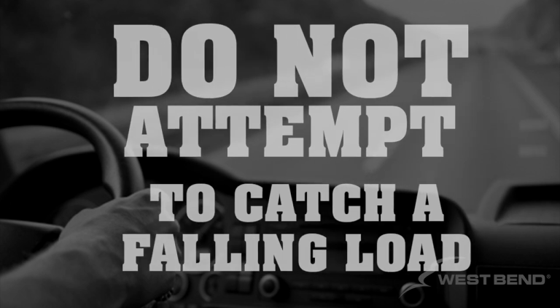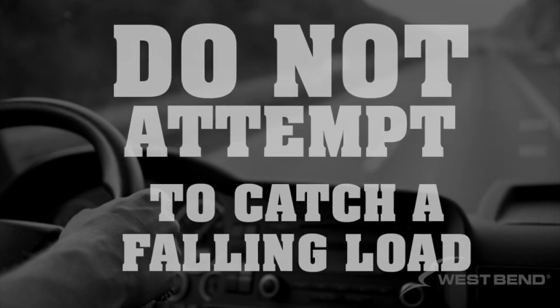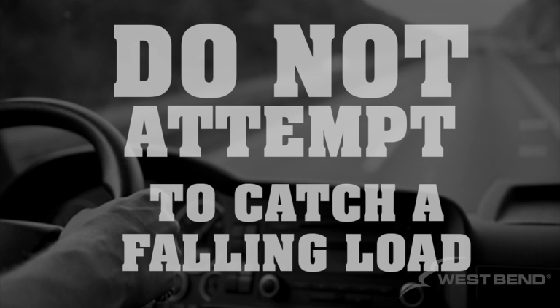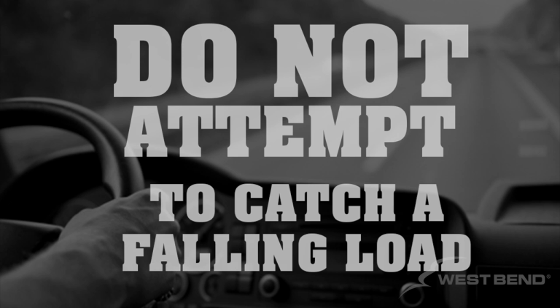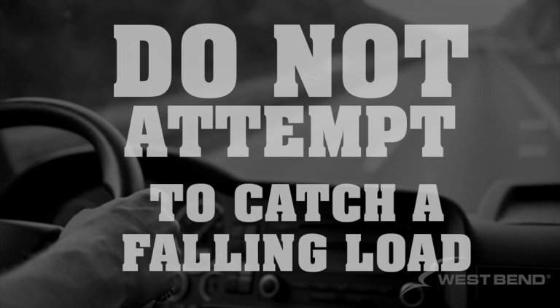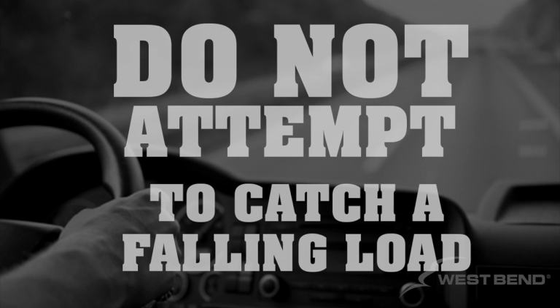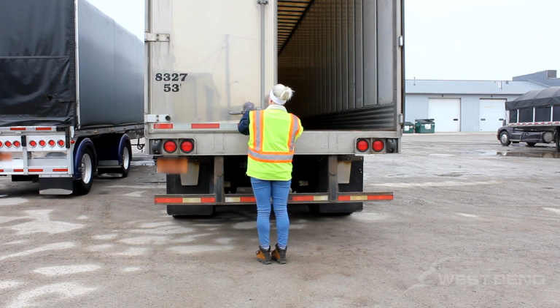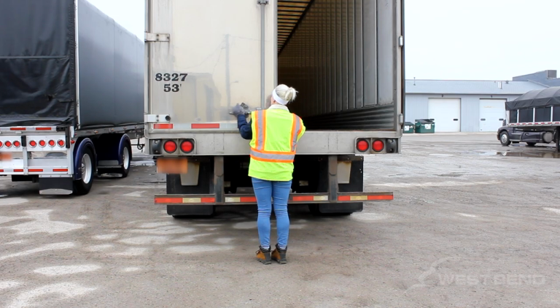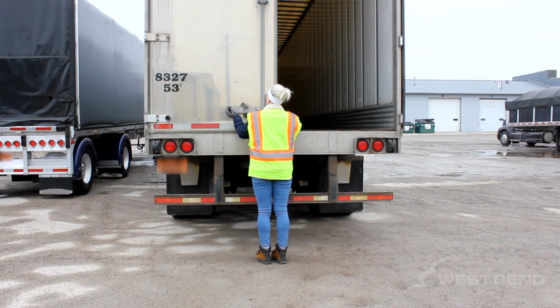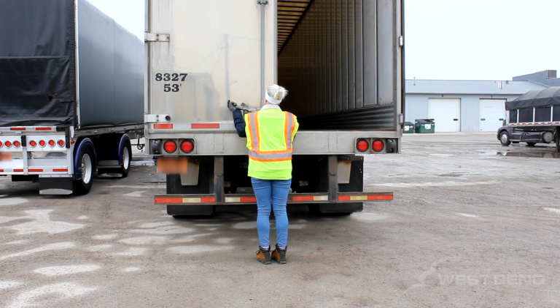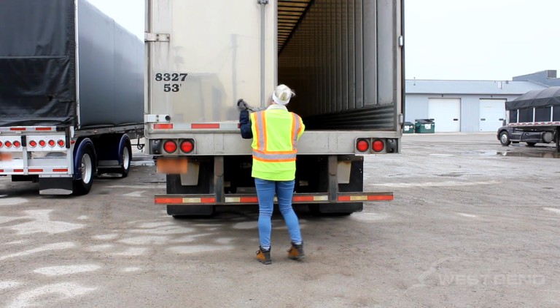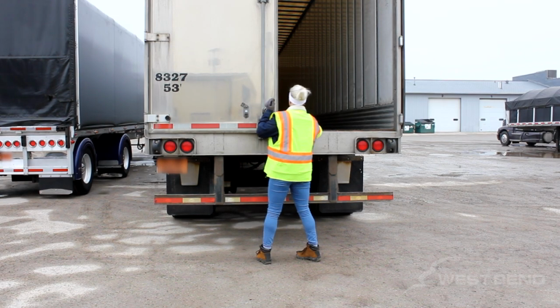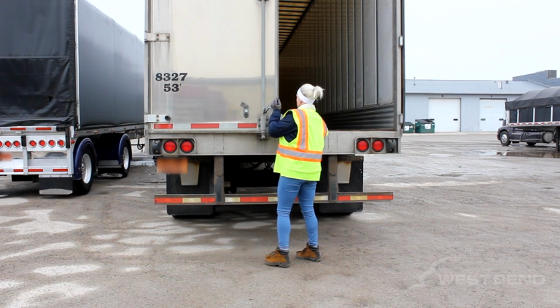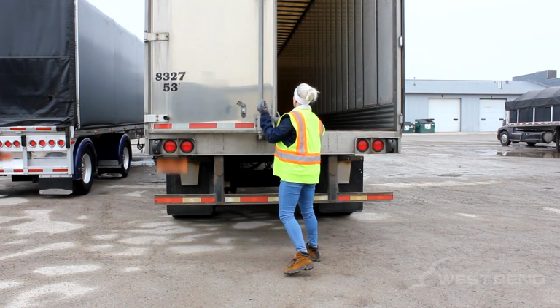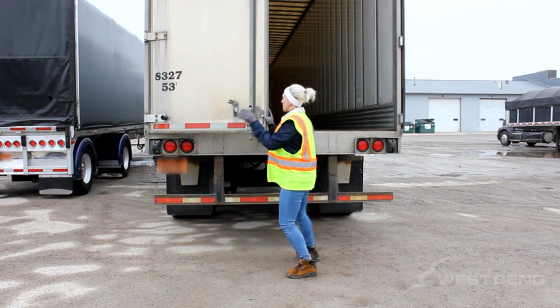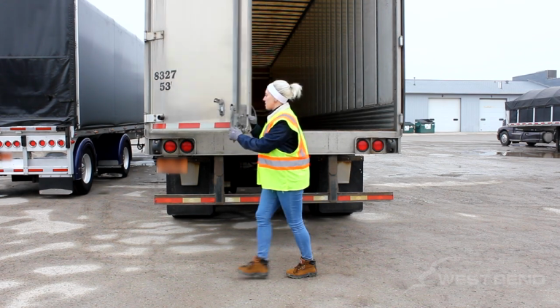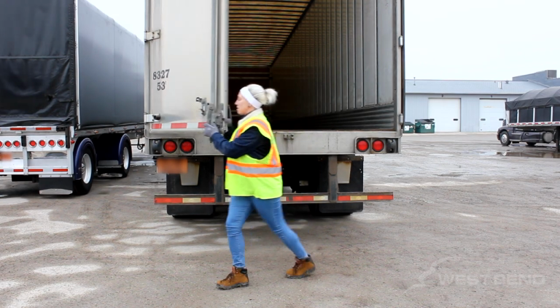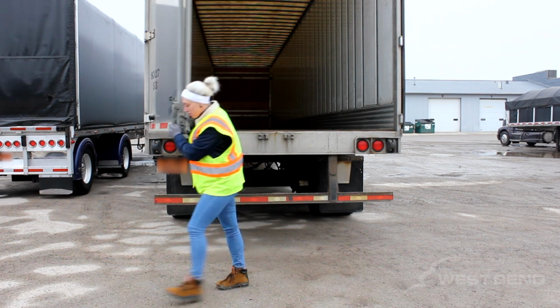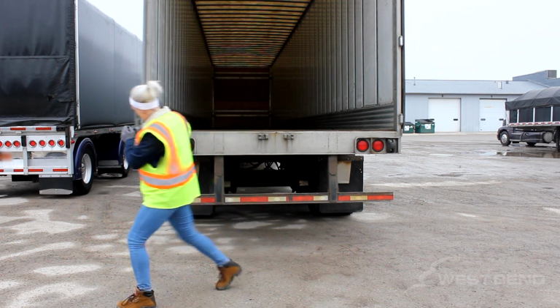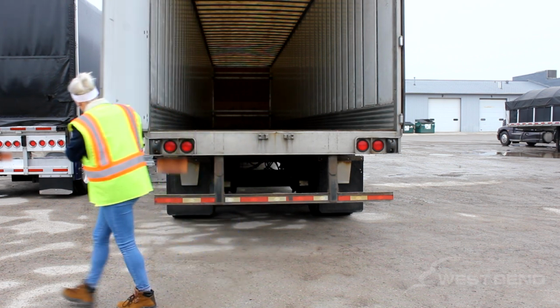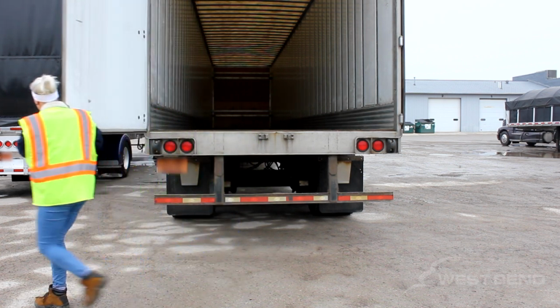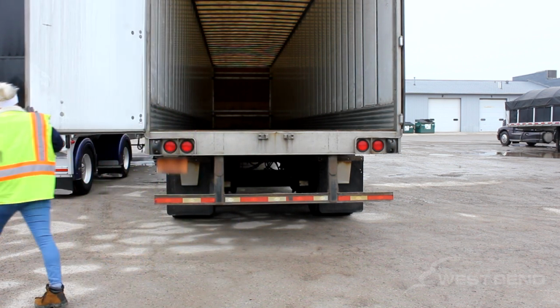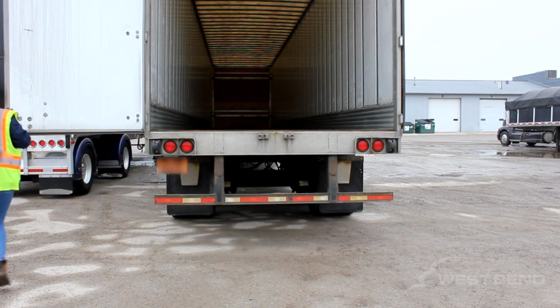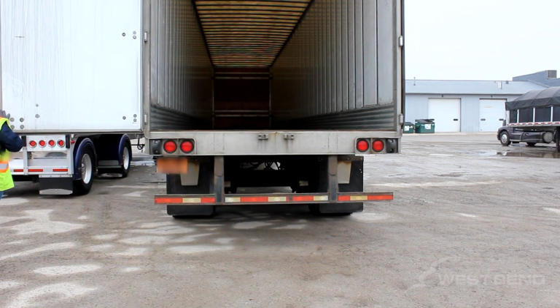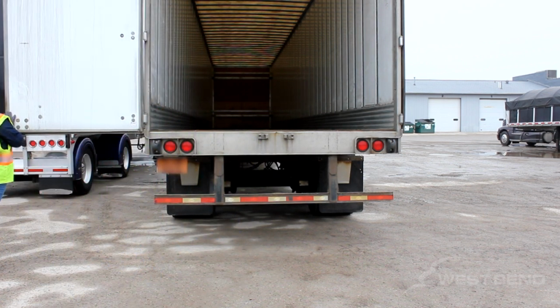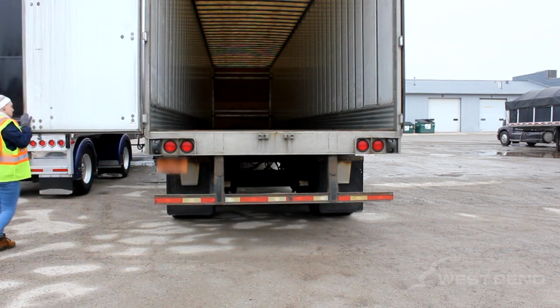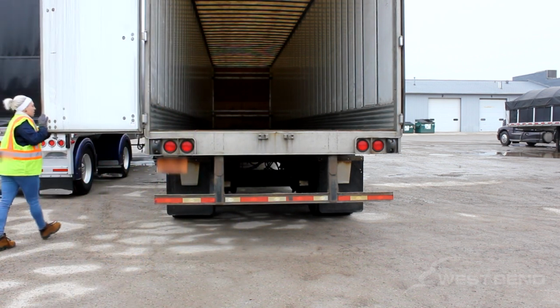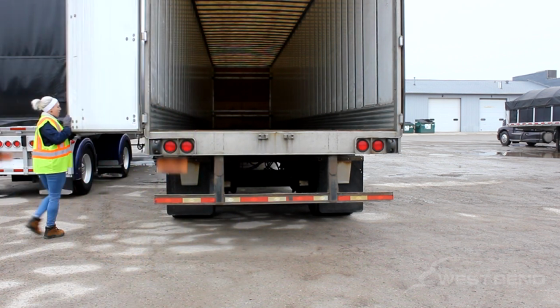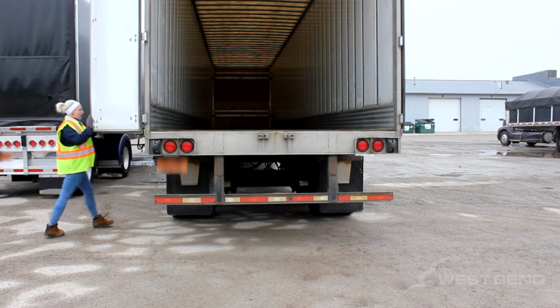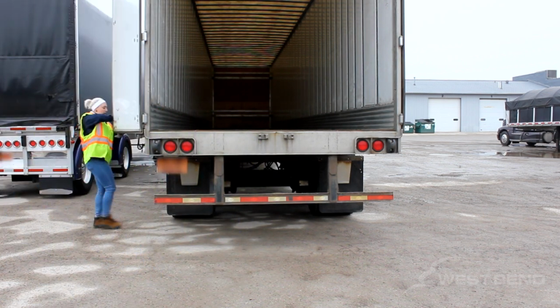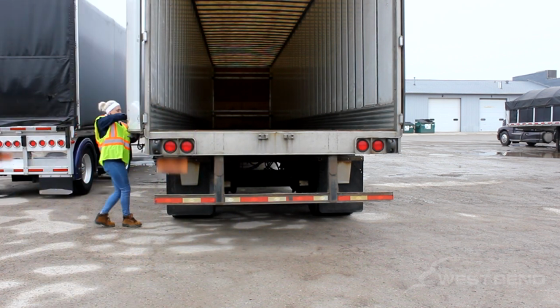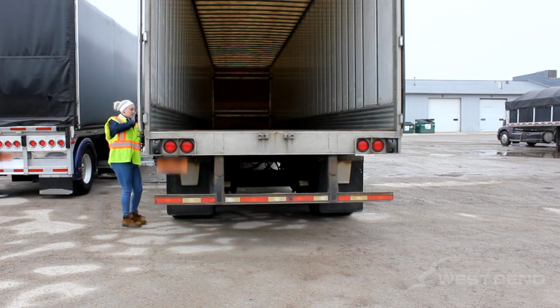Do not attempt to catch a falling load. If no weight is felt against the door and no load is observed leaning towards the door, continue to open the trailer door using two hands so as to avoid losing grasp.